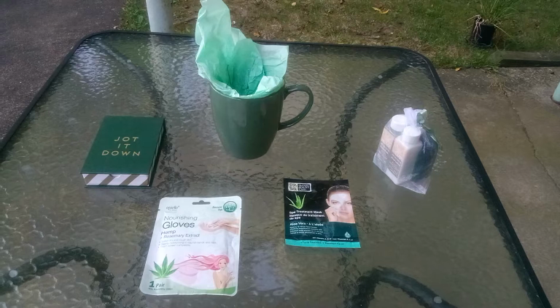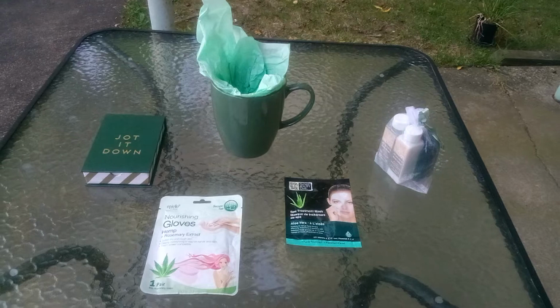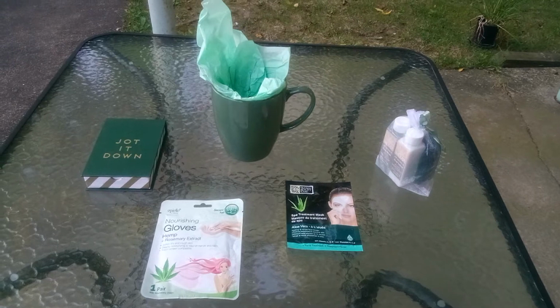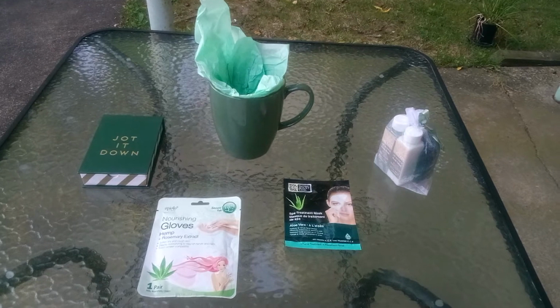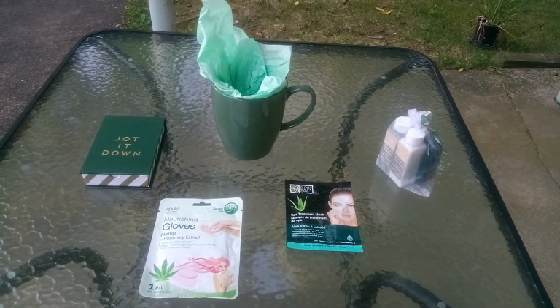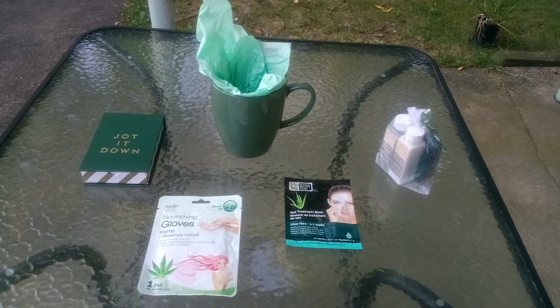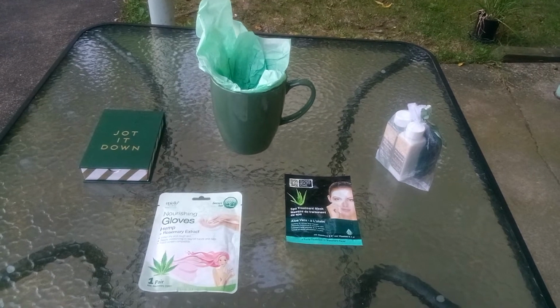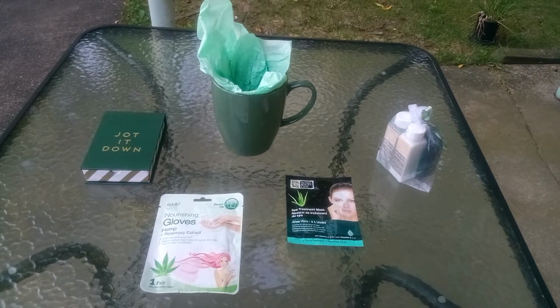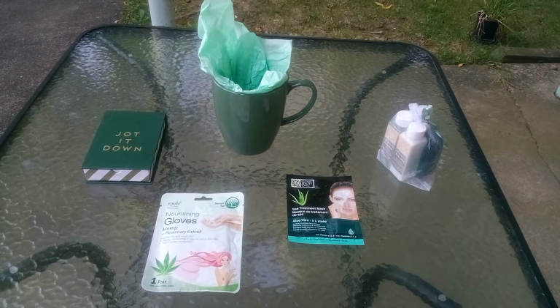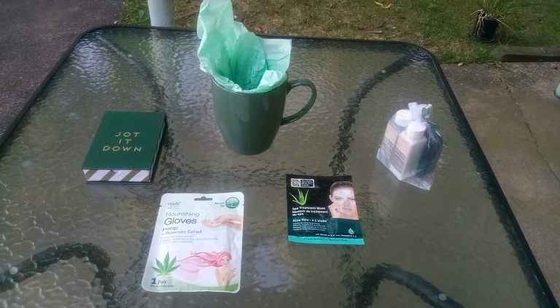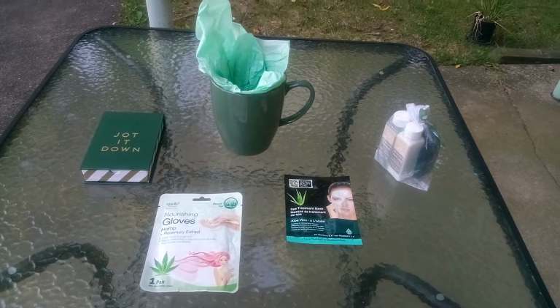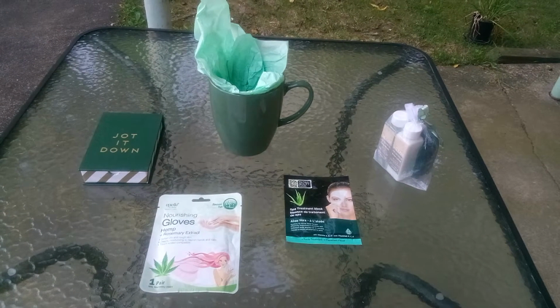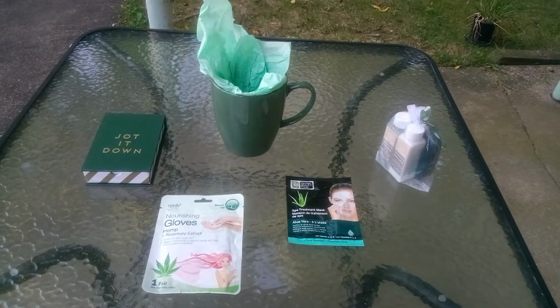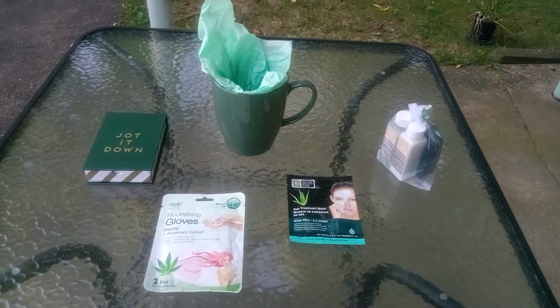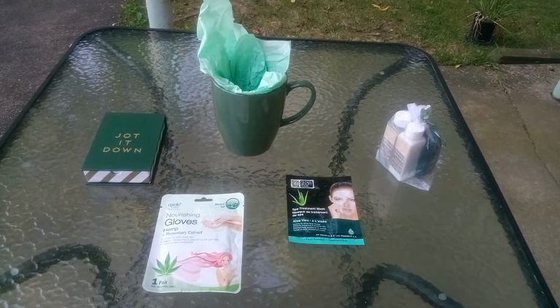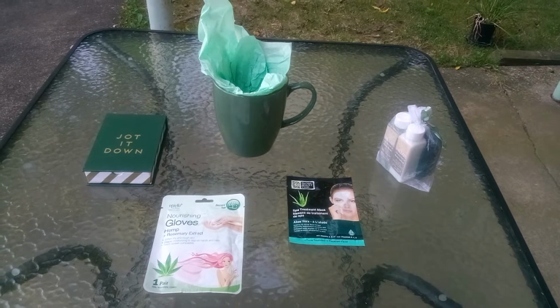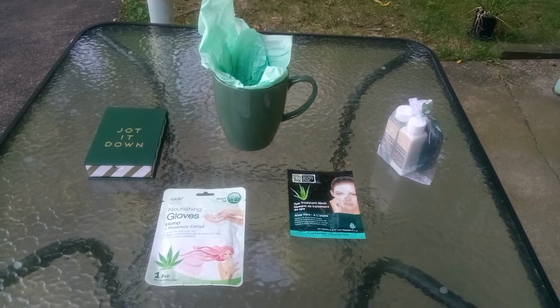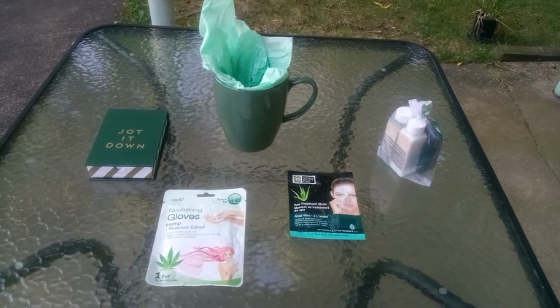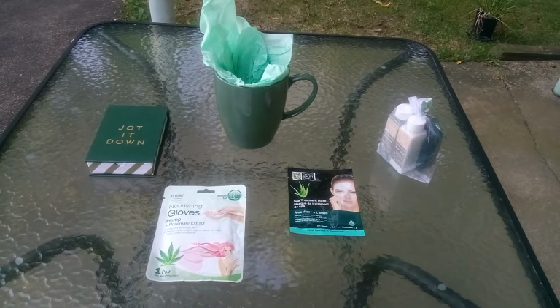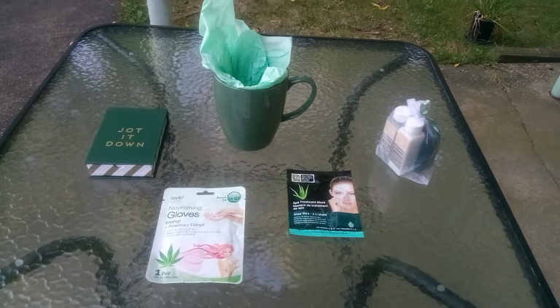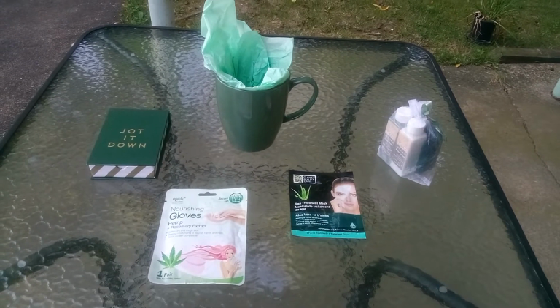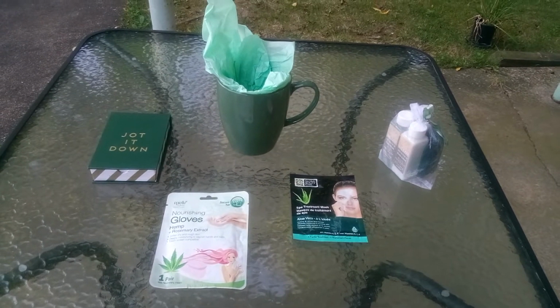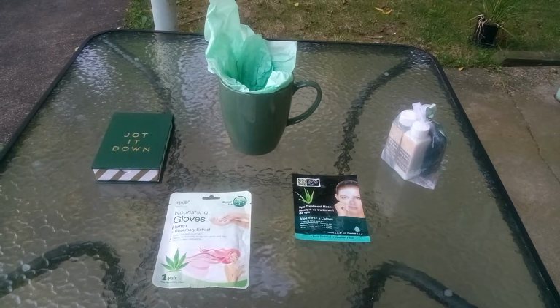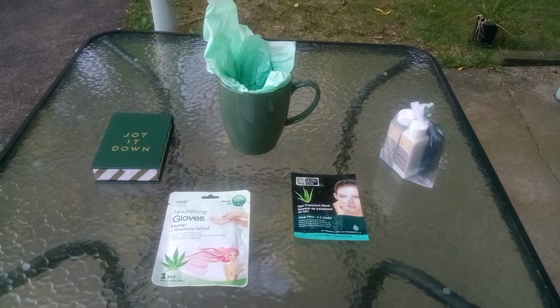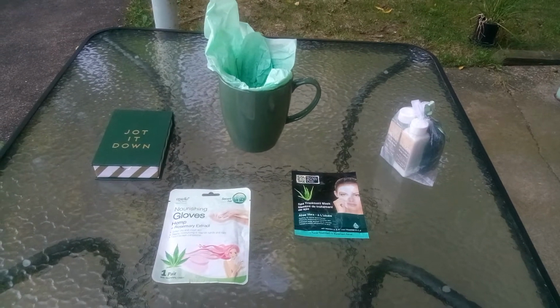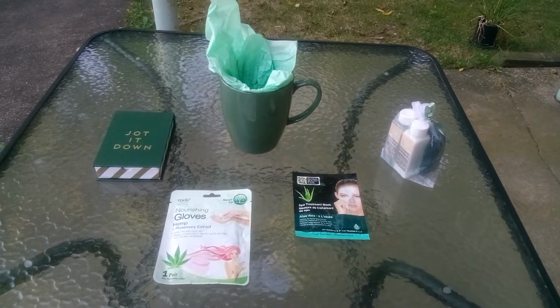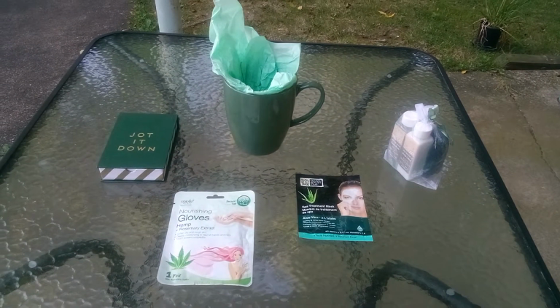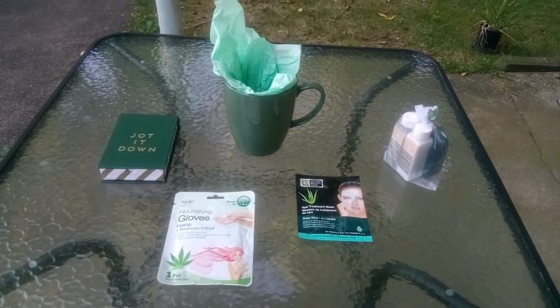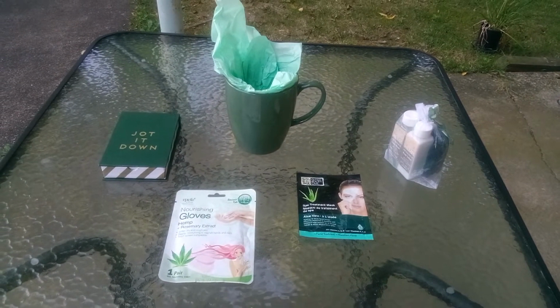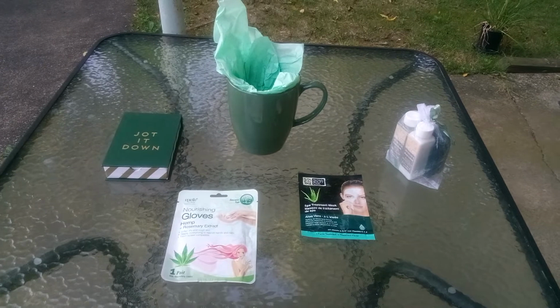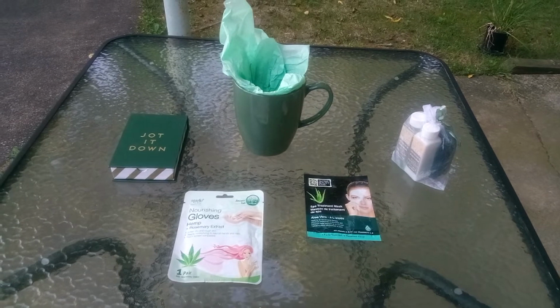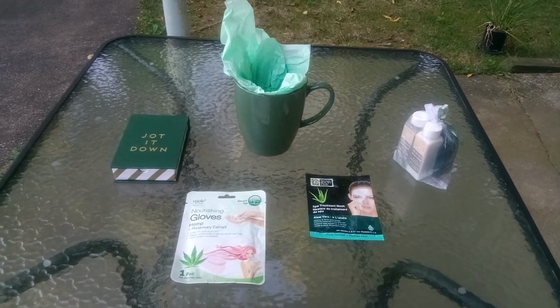Welcome back friends to Baskets by Carla. Spa in a mug — we're hemping today friends, so let's check it out and get busy.